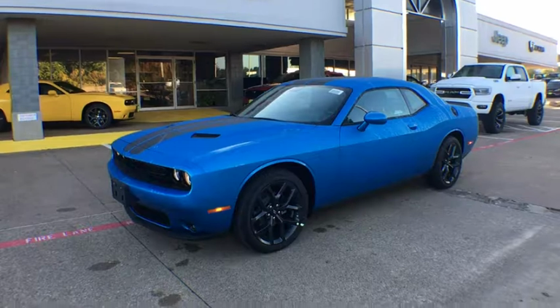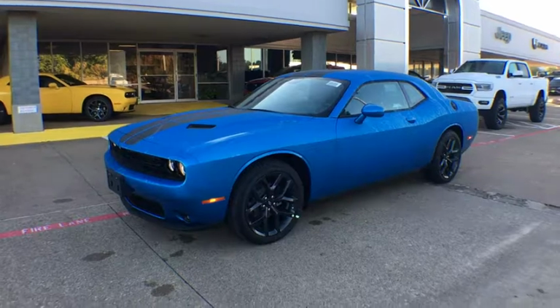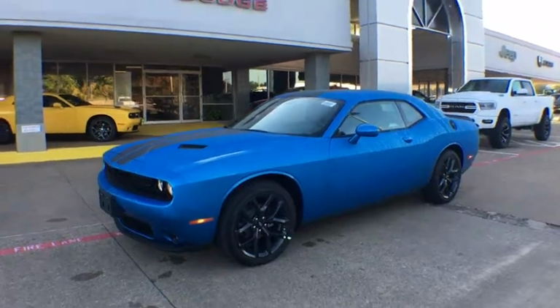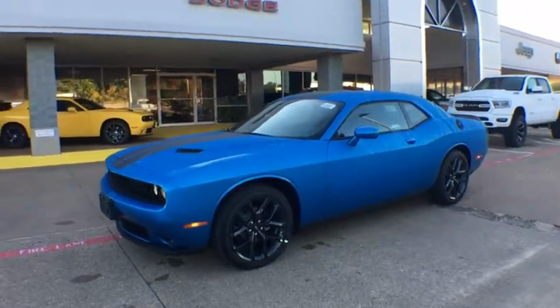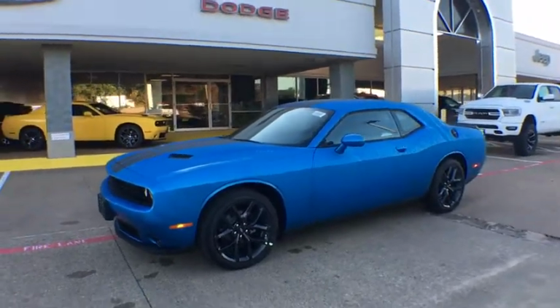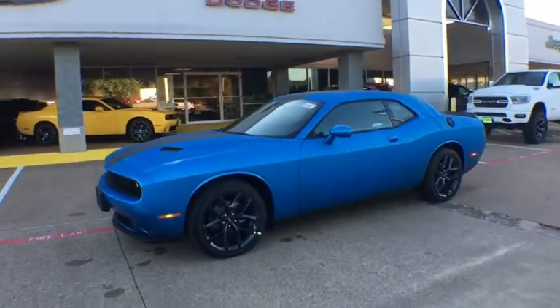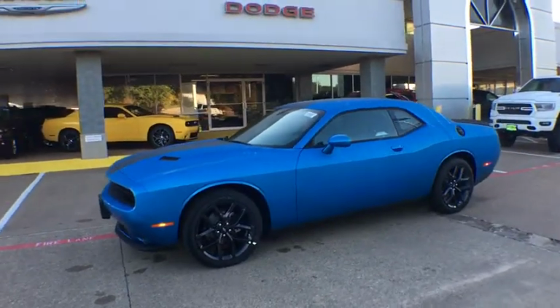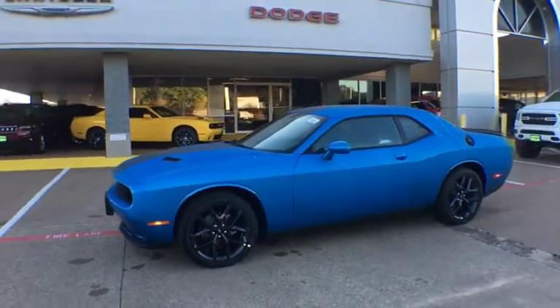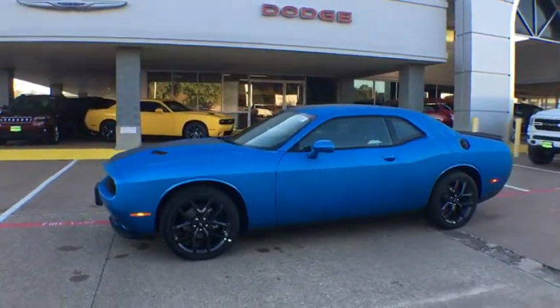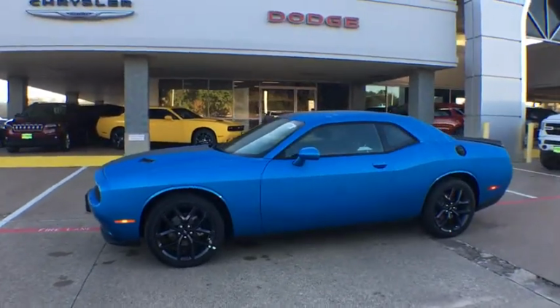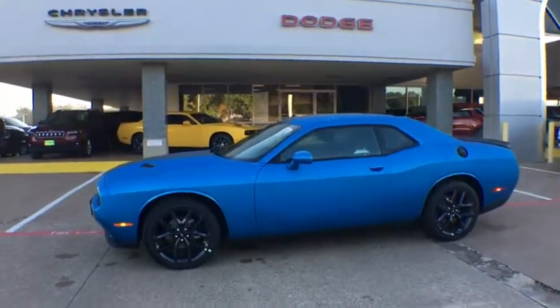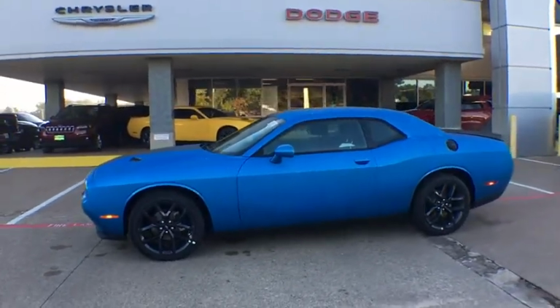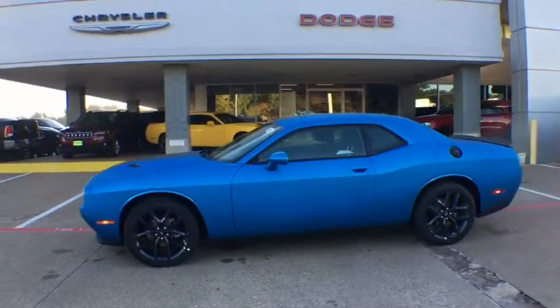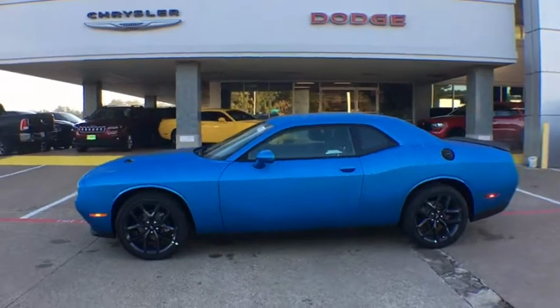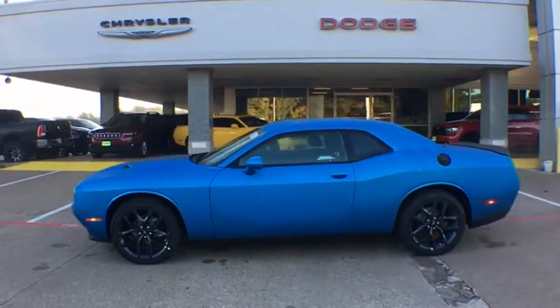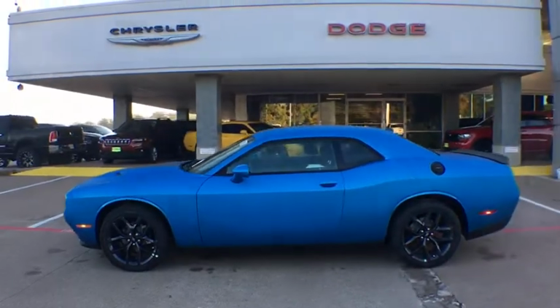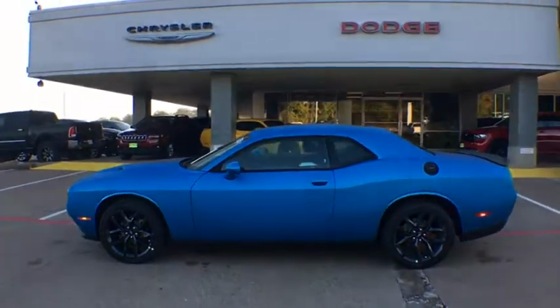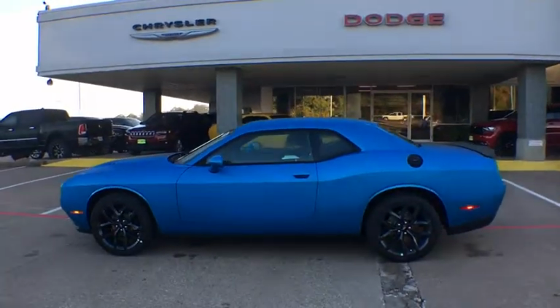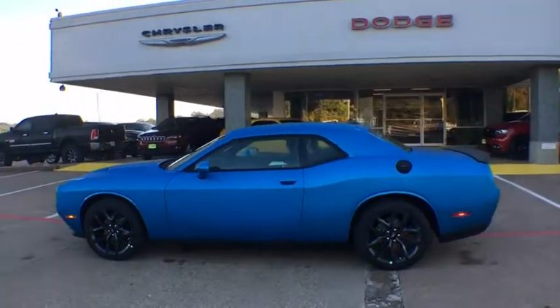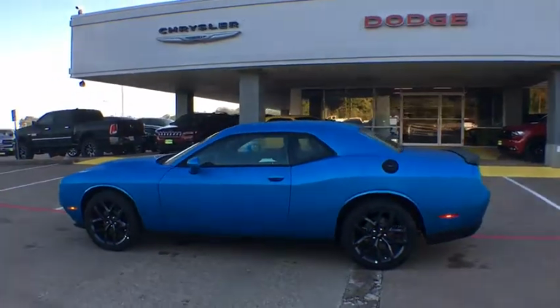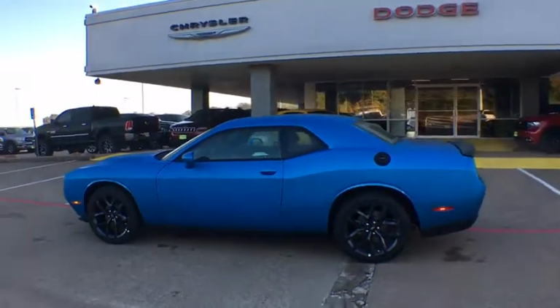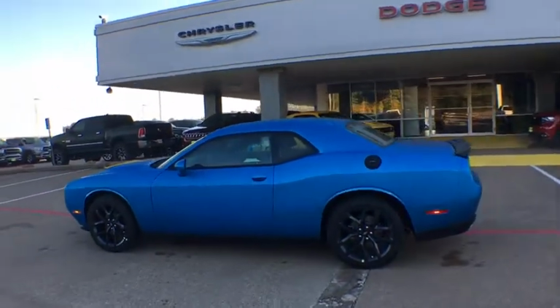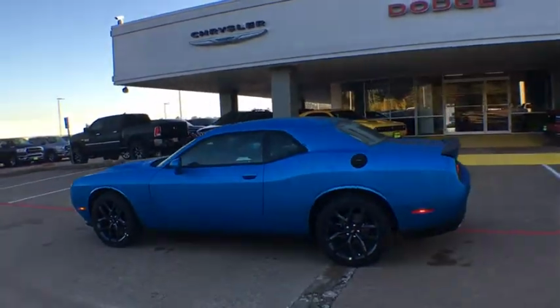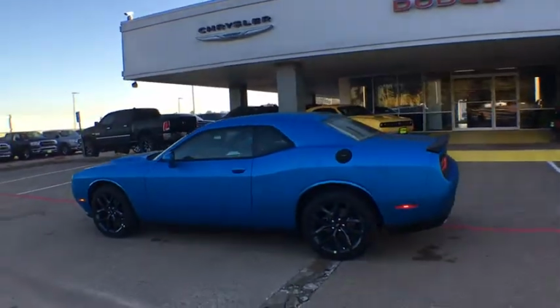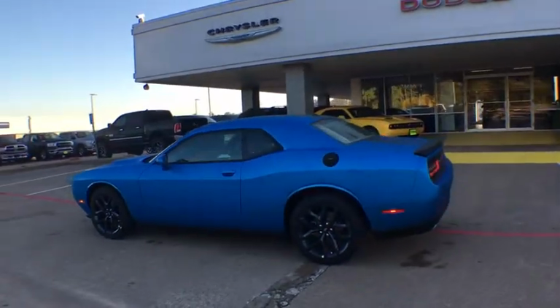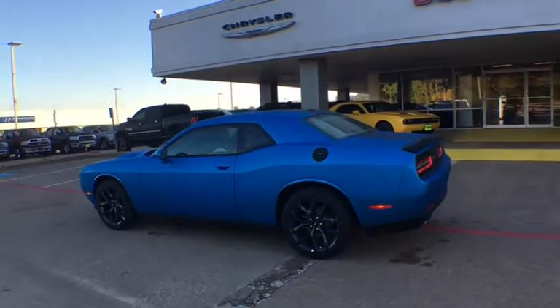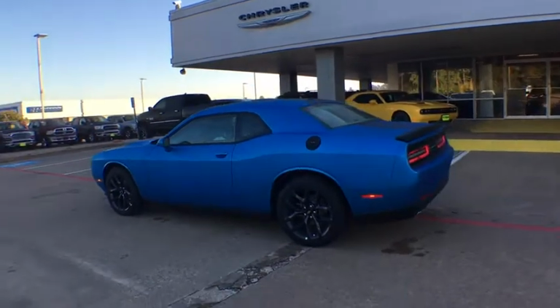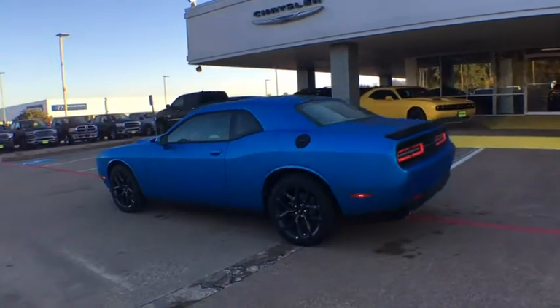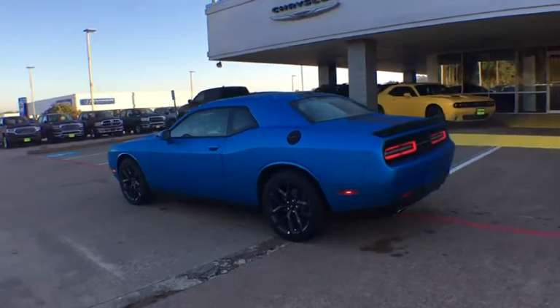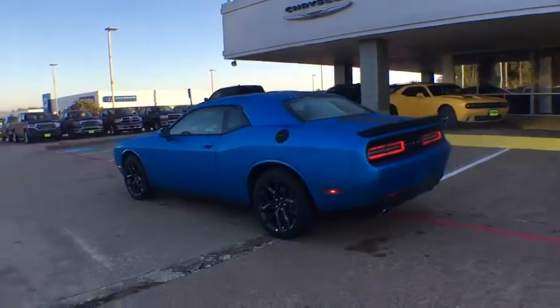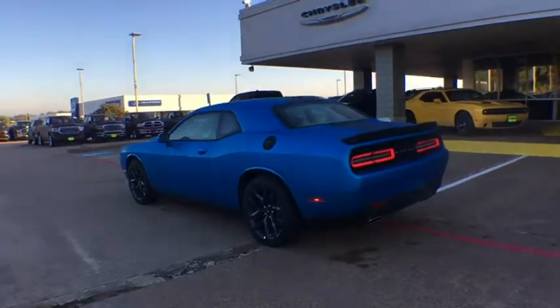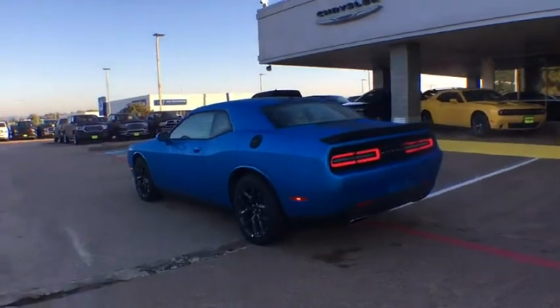The 2019 Dodge Challenger — rated most appealing mid-sized sport car by J.D. Power & Associates — delivers on style and performance. It's powerful, practical, and efficient.